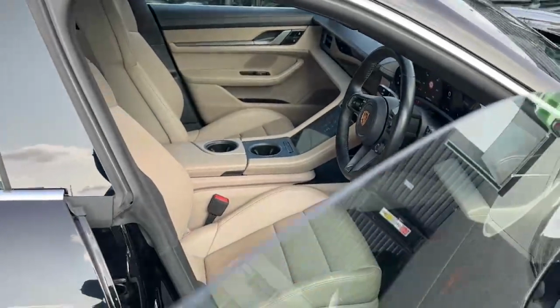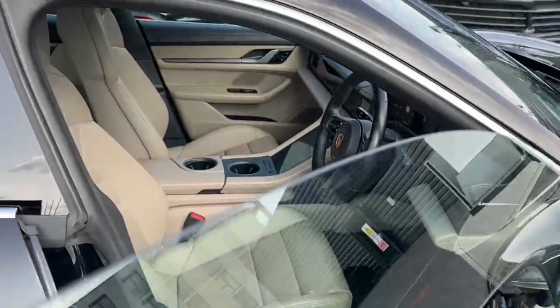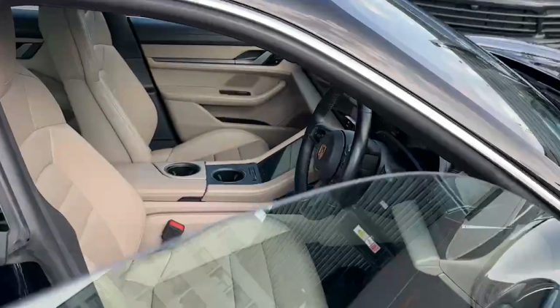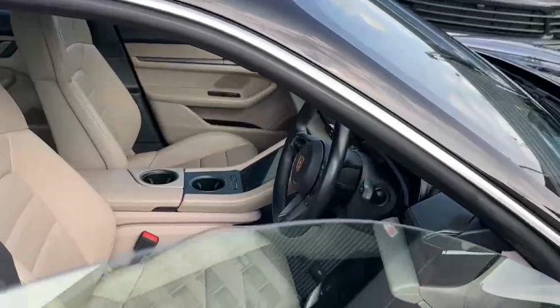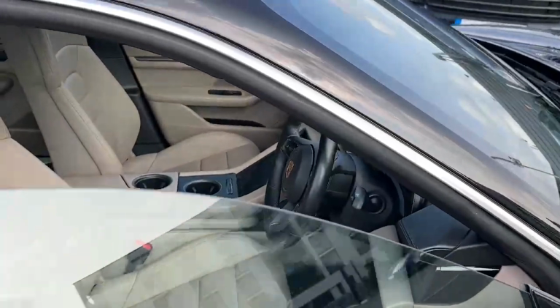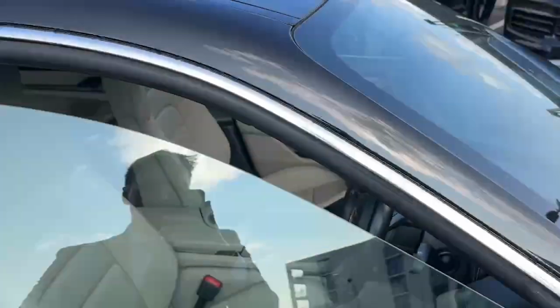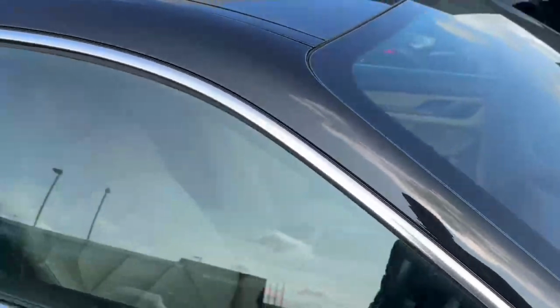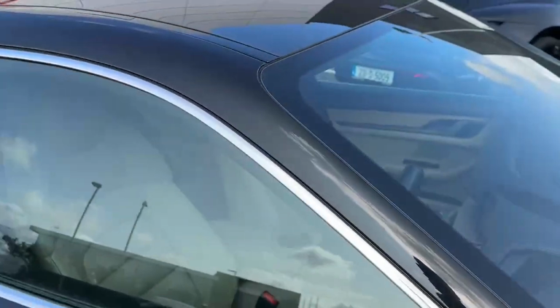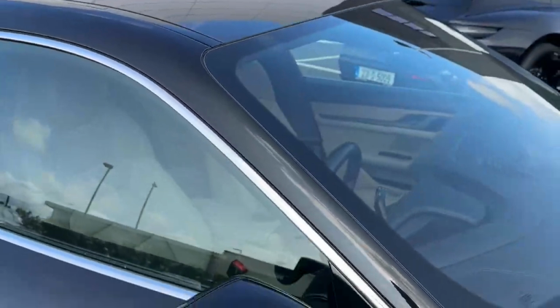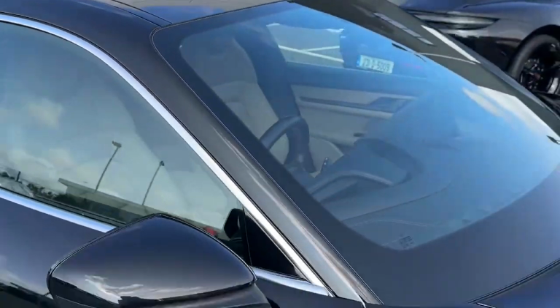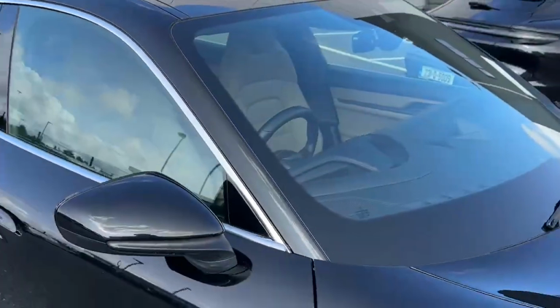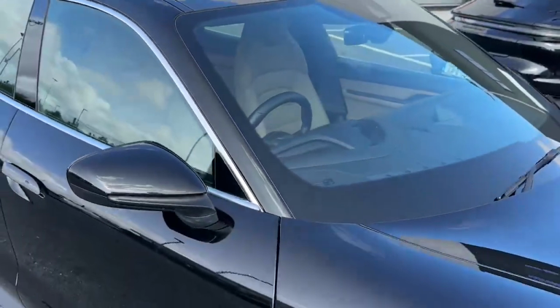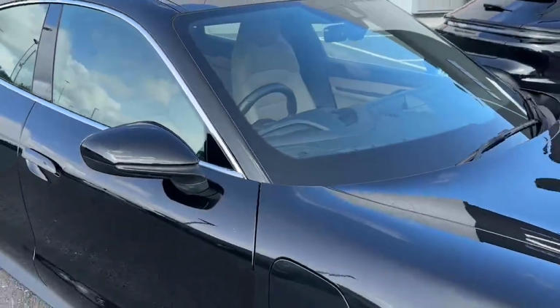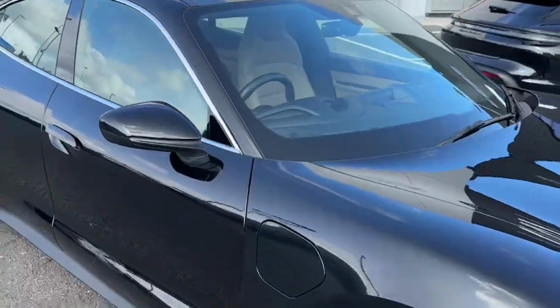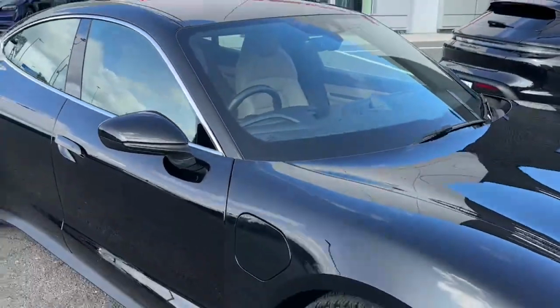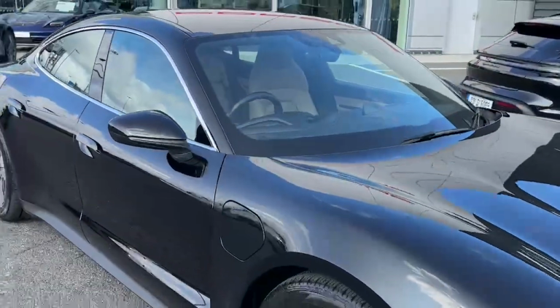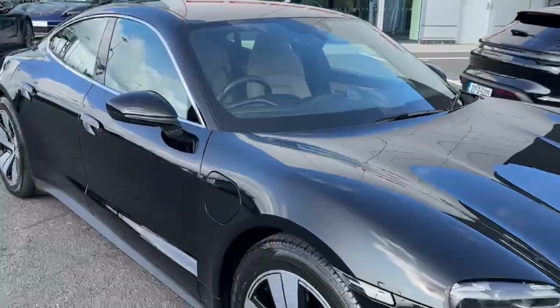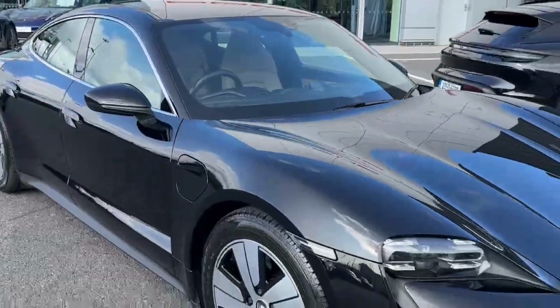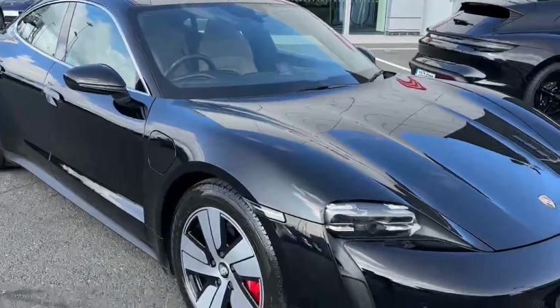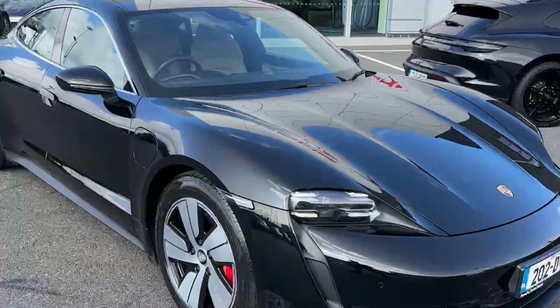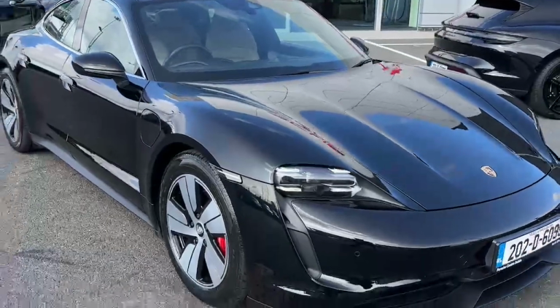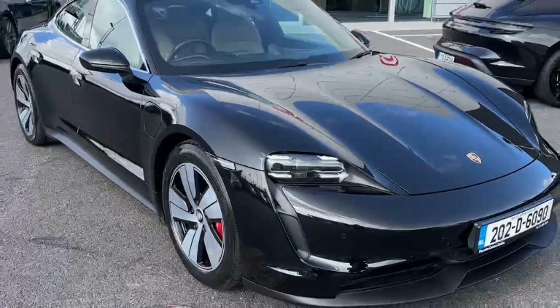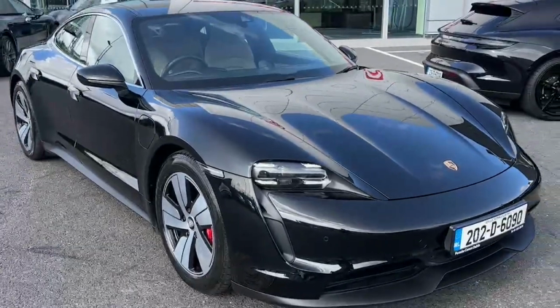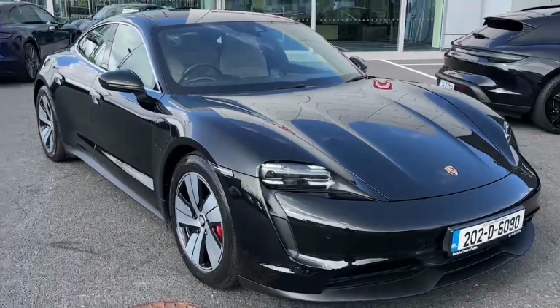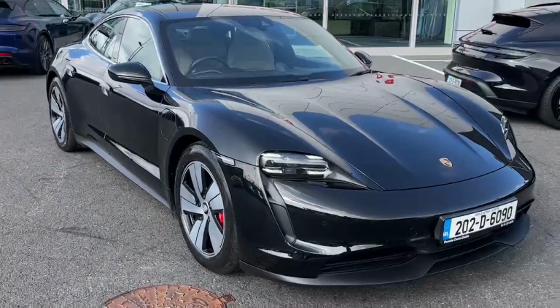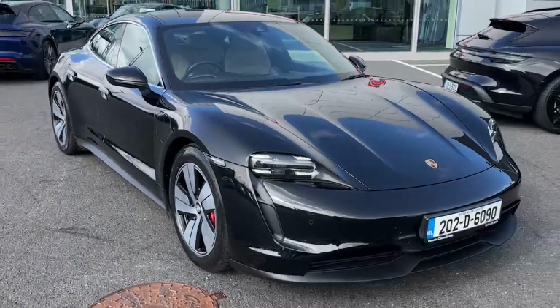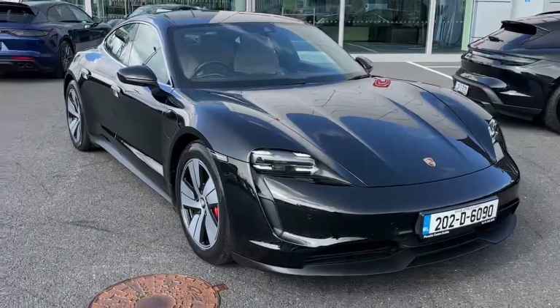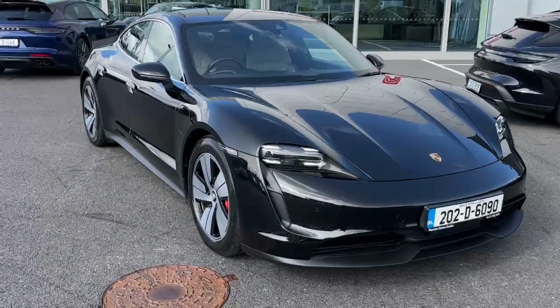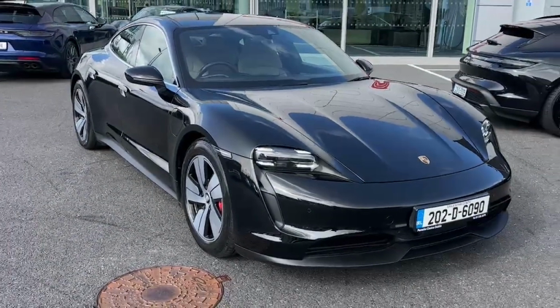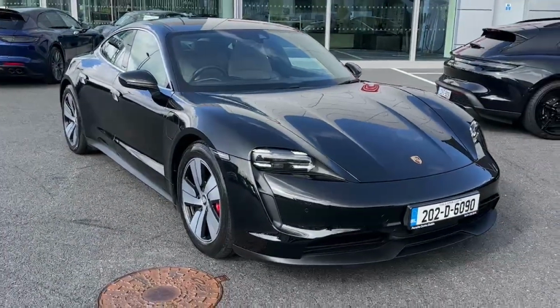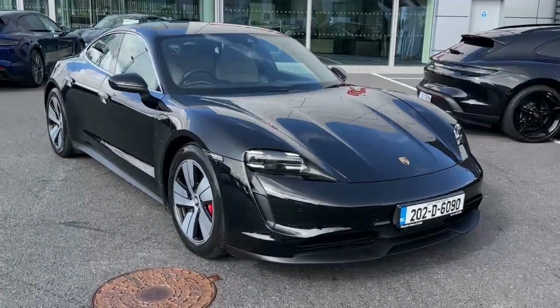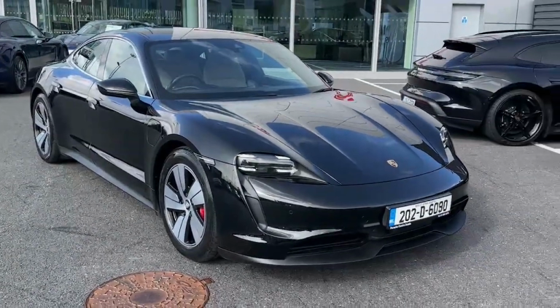If you have any more questions on this Taycan 4S or want to find out more information, make sure to call us on 012-35-3375 or check us out at PorscheCenterDublin.ie.